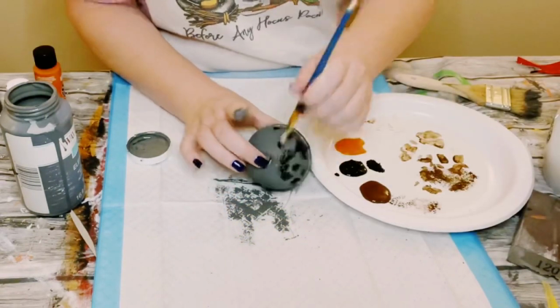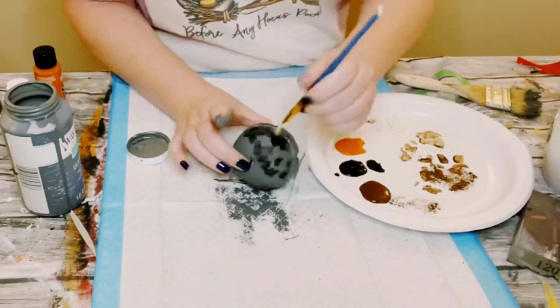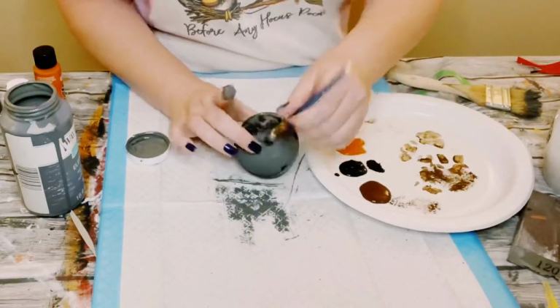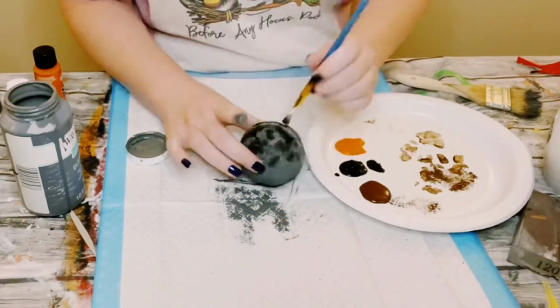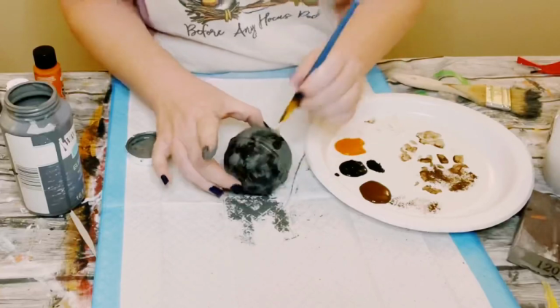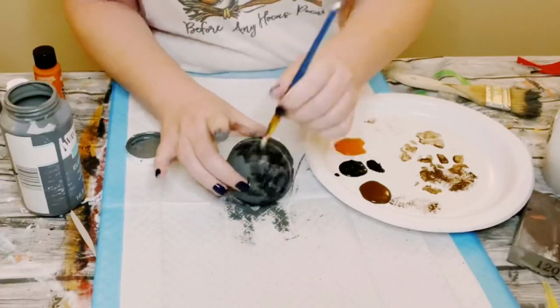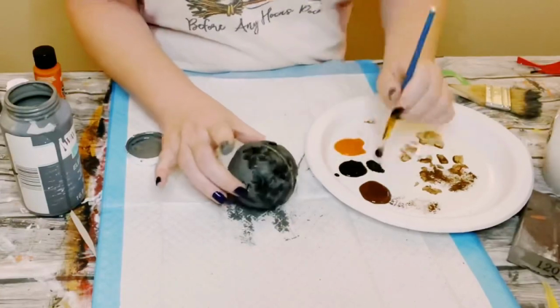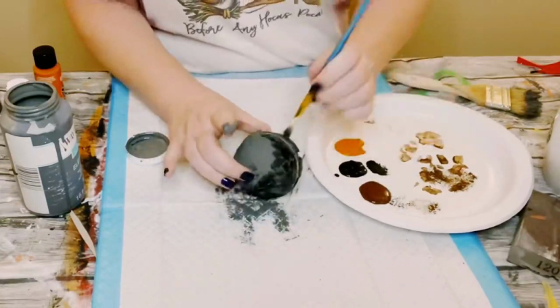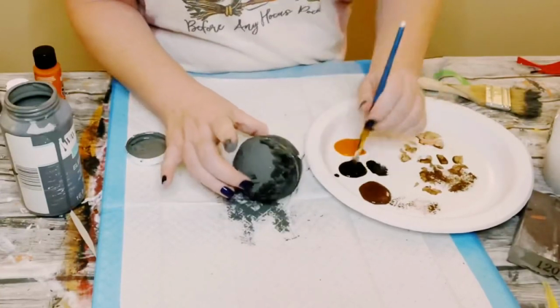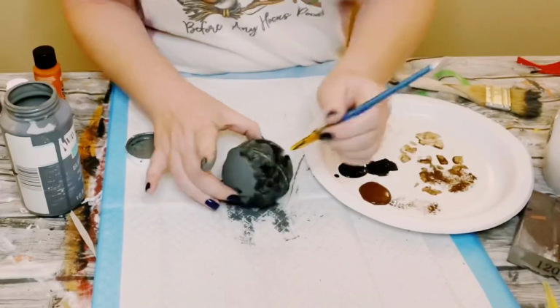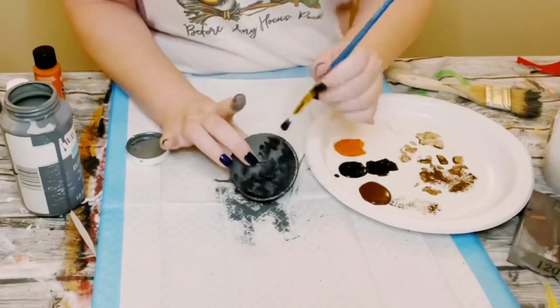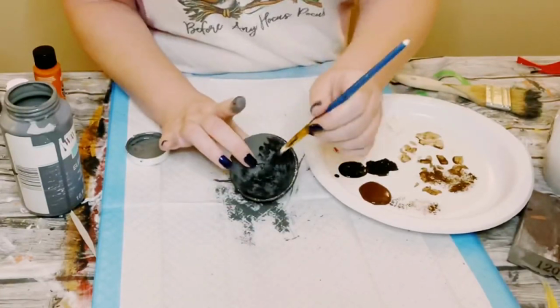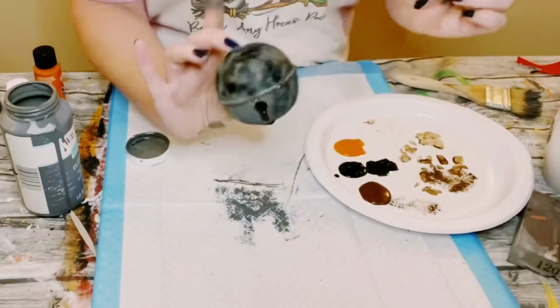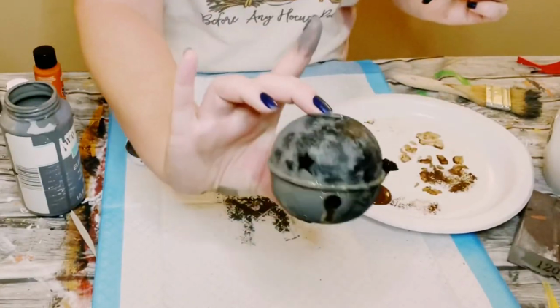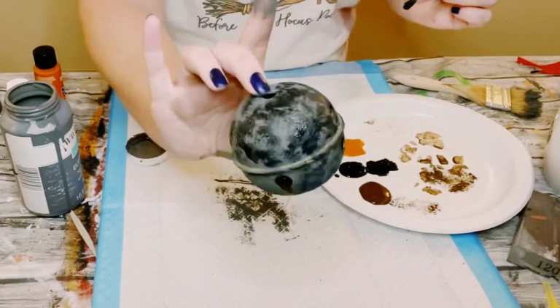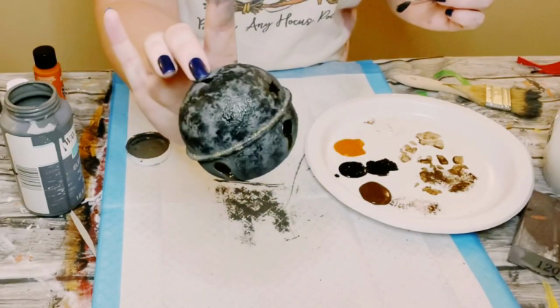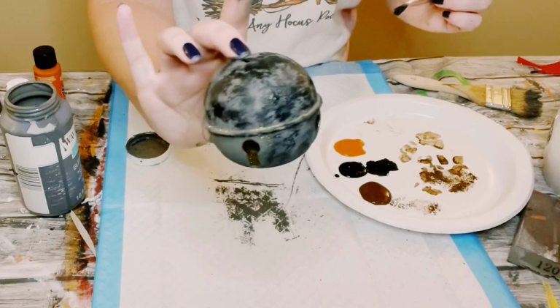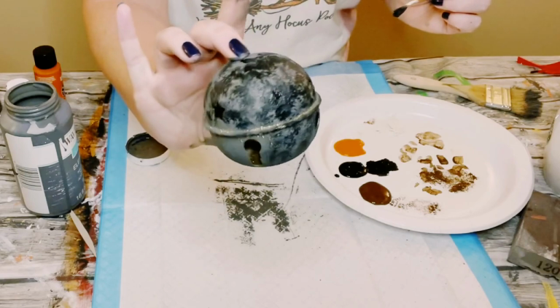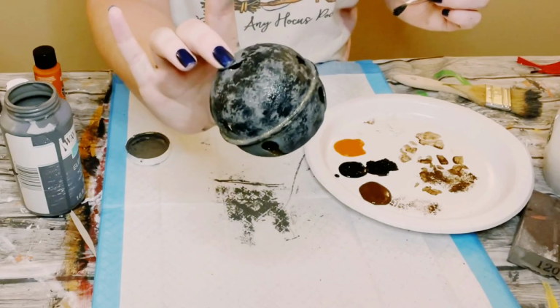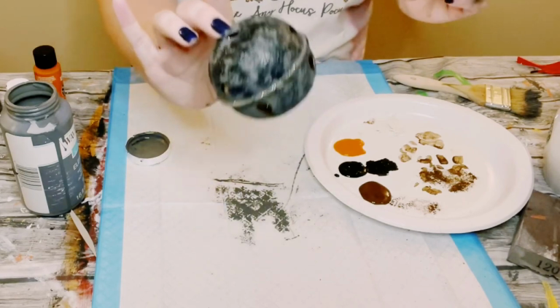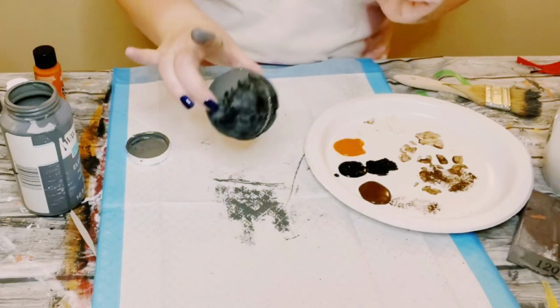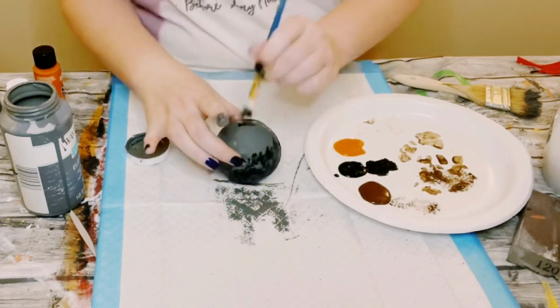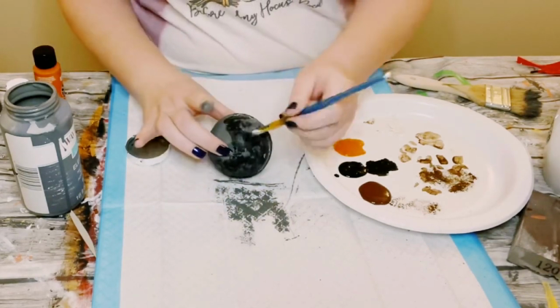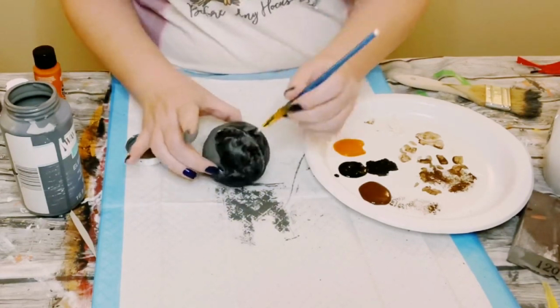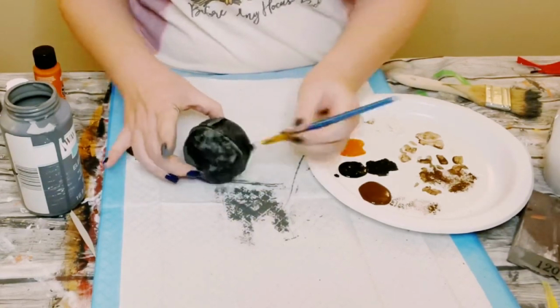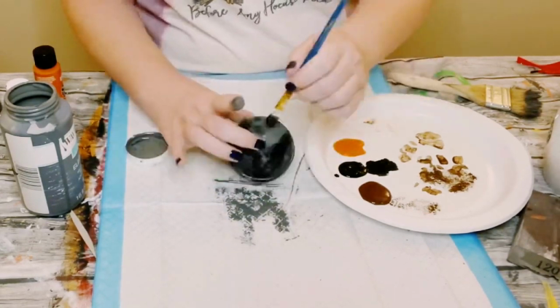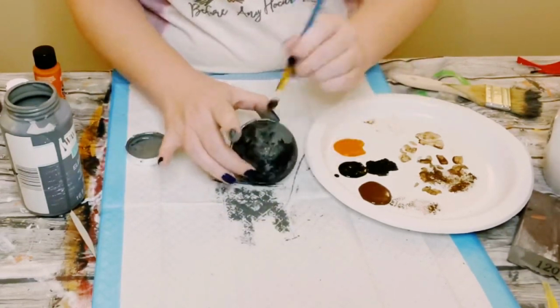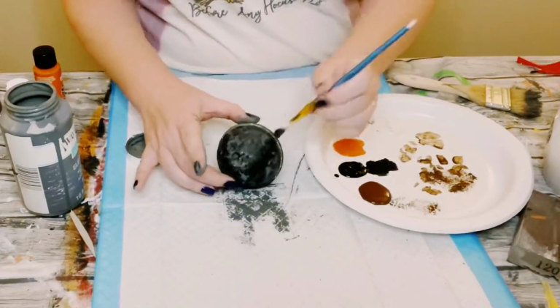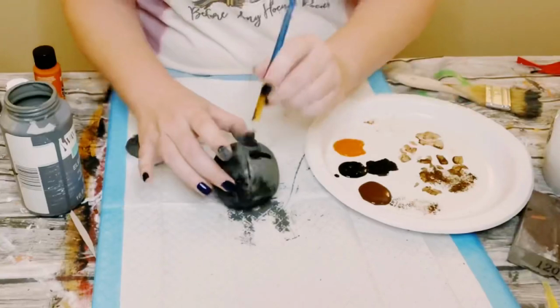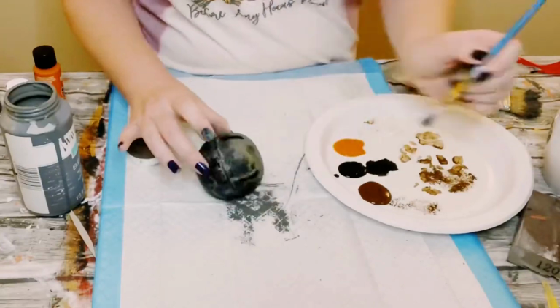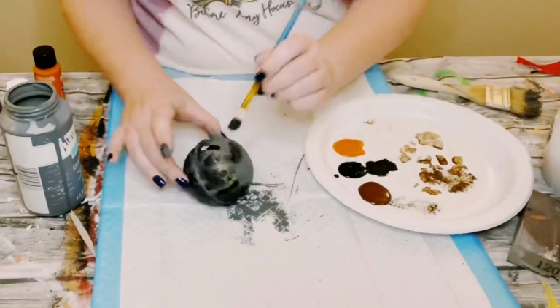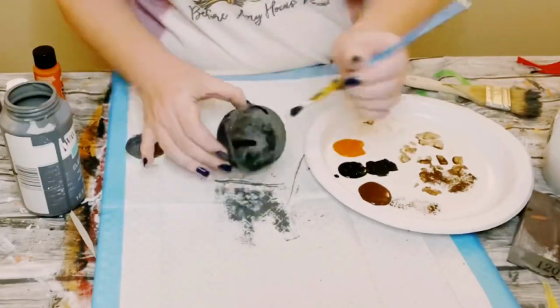Go ahead and let that dry. Using some black acrylic paint or chalk paint, I just started dabbing that all throughout the bell. I didn't cover it entirely — I still have some of that gray peeking through.